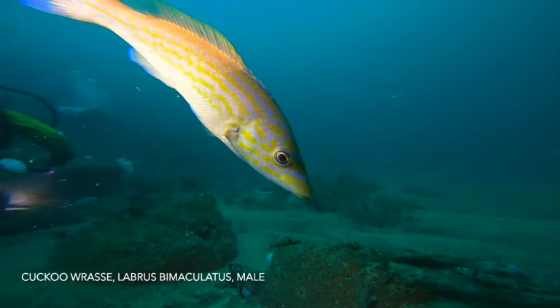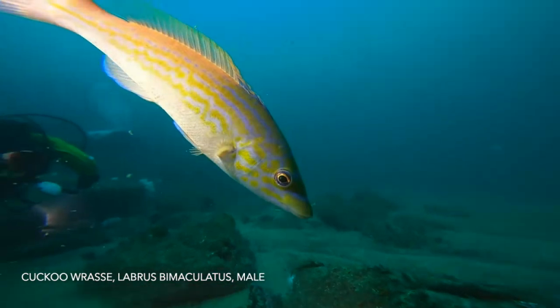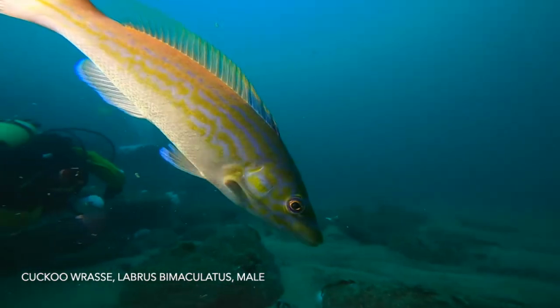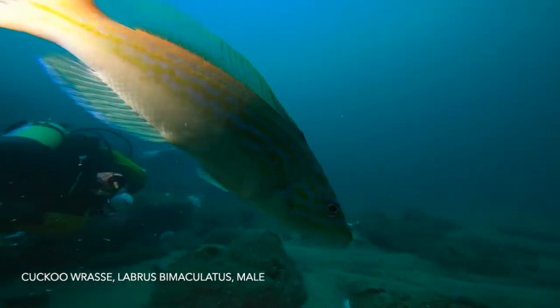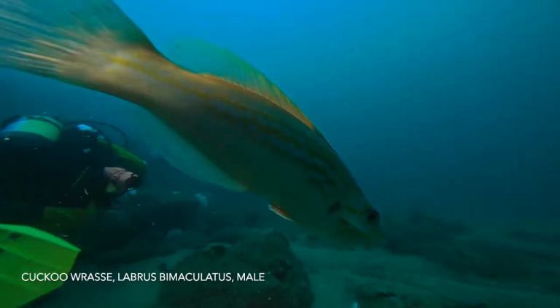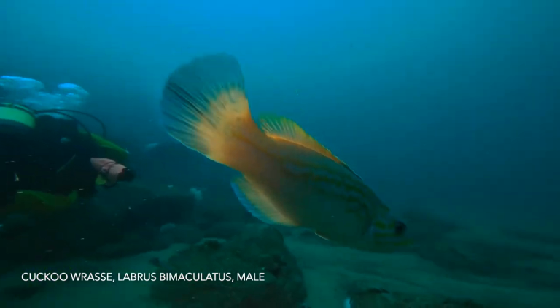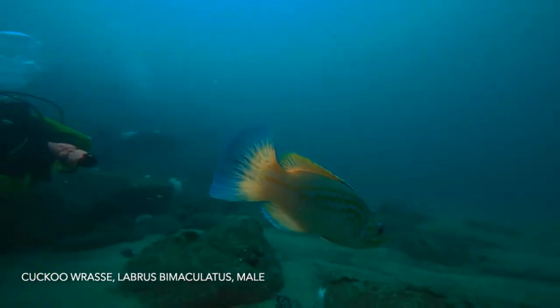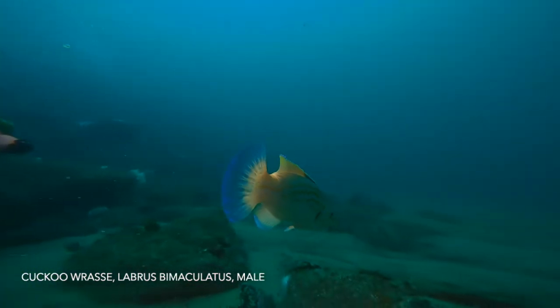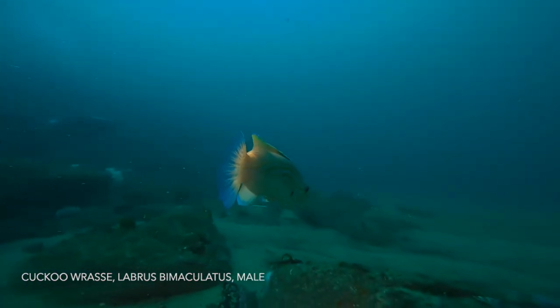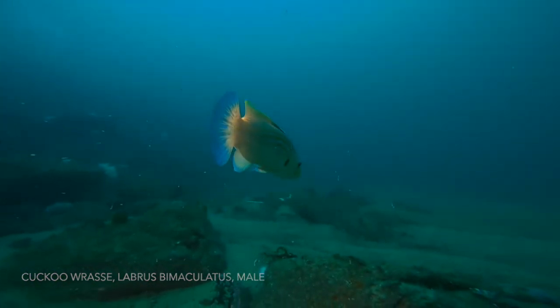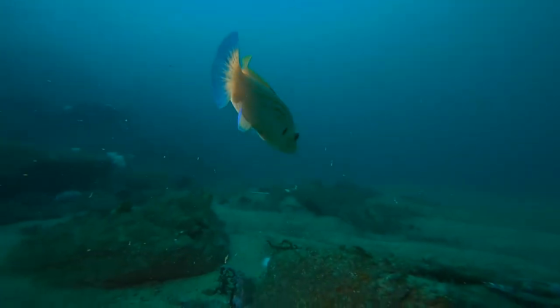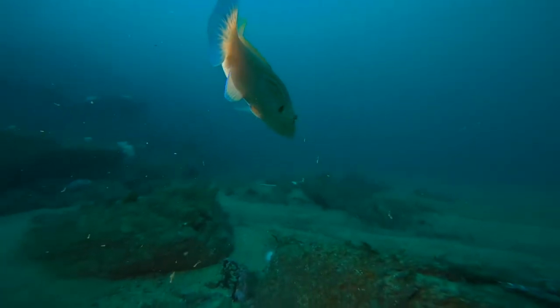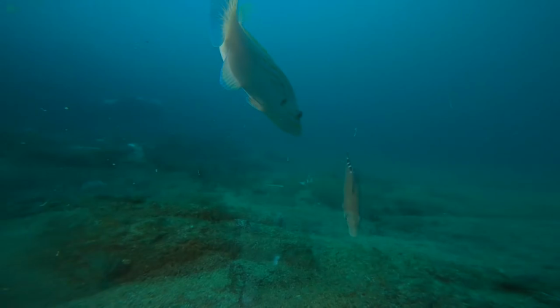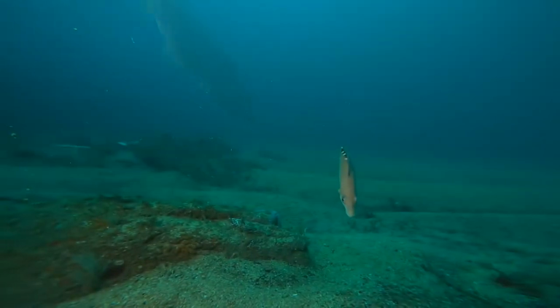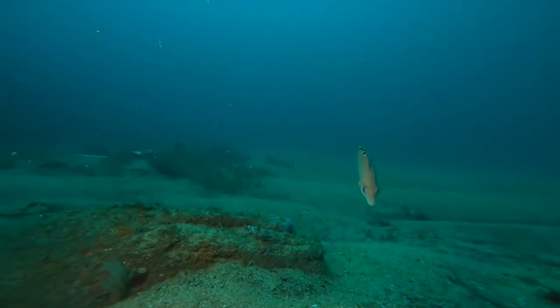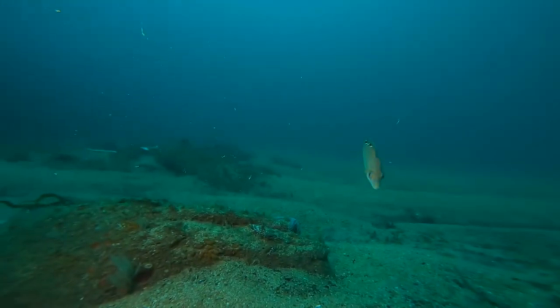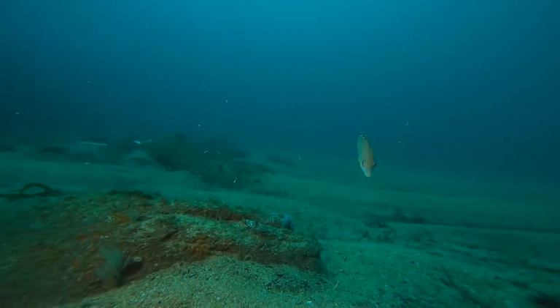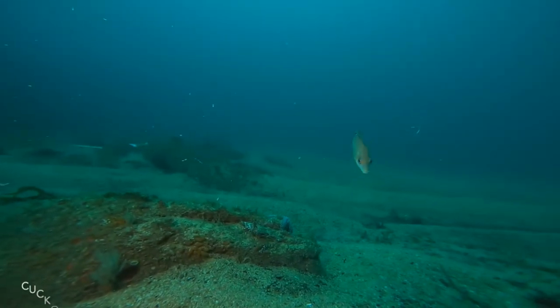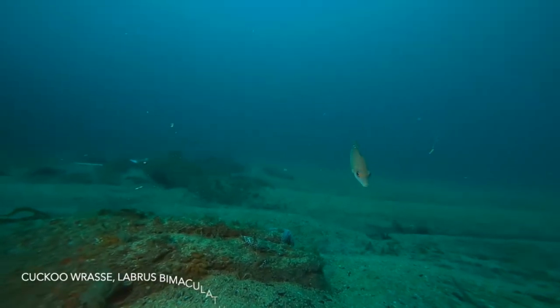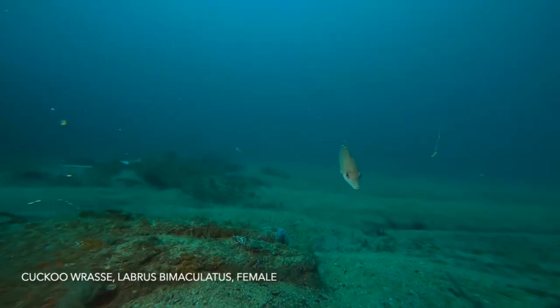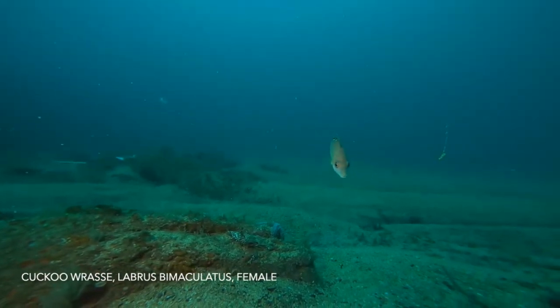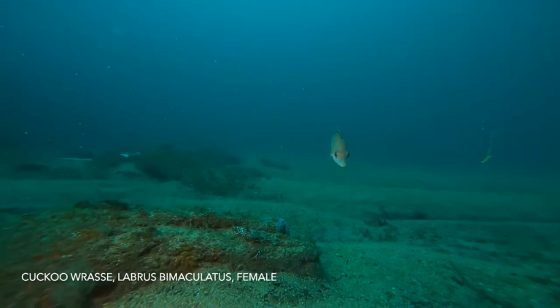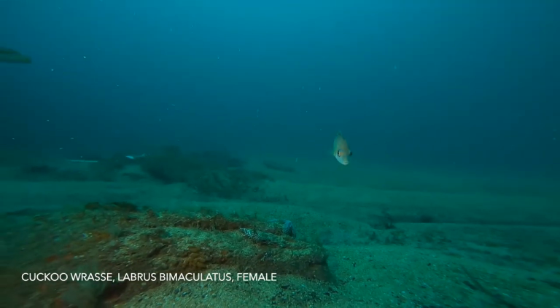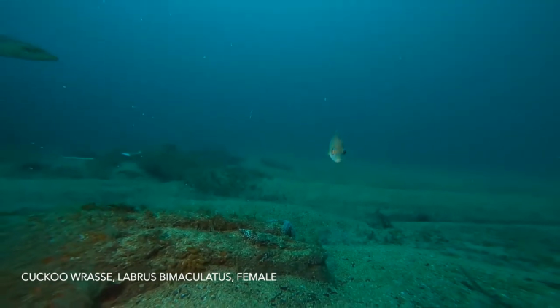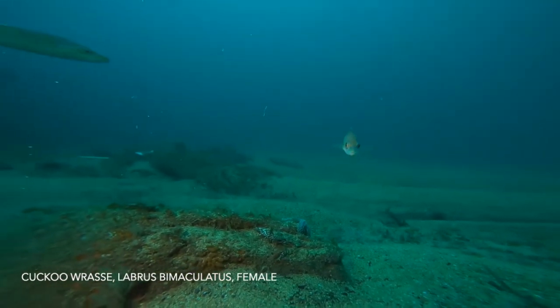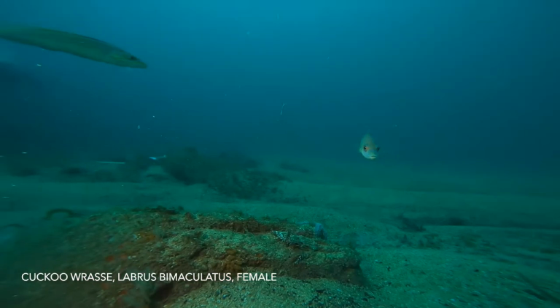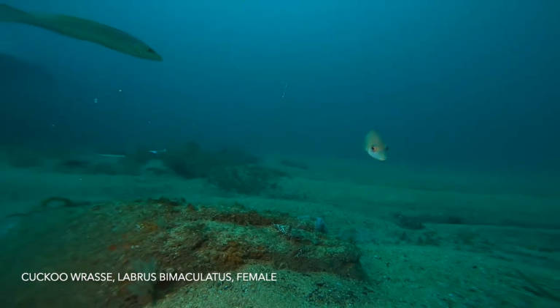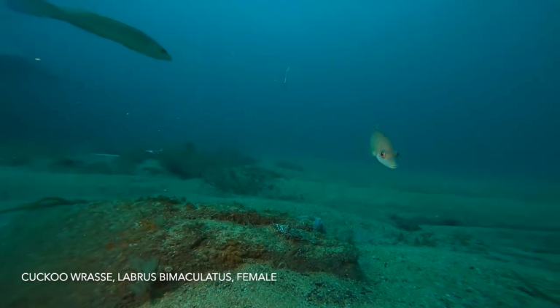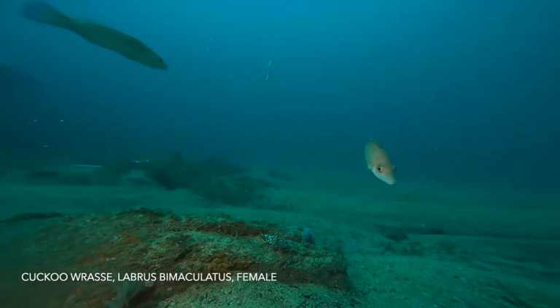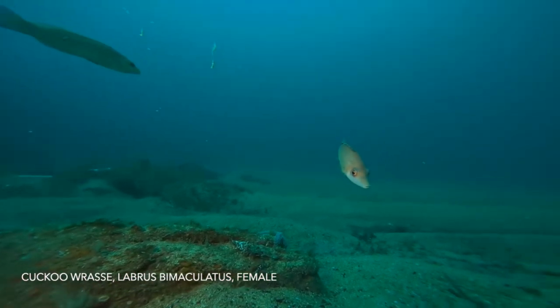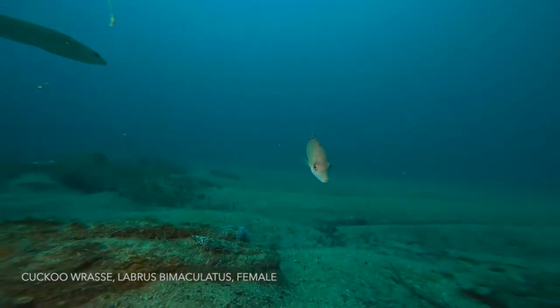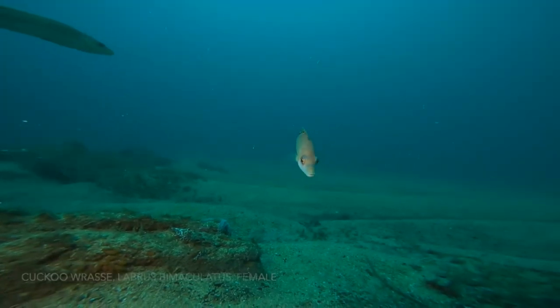A aptly named cuckoo wrasse — a spectacular male and a female, both following the divers, gathering food as we disturb it in the seabed. Wonderful.